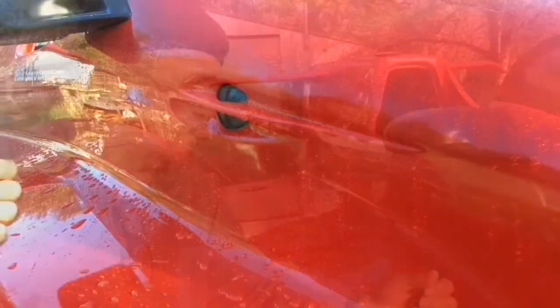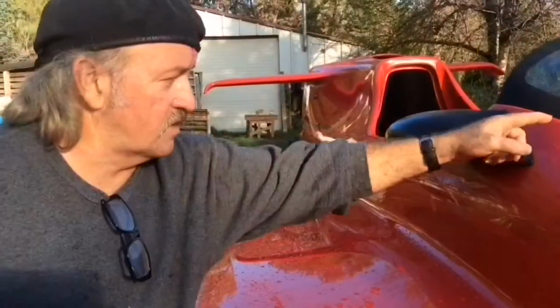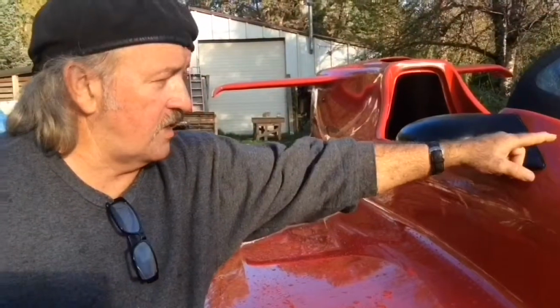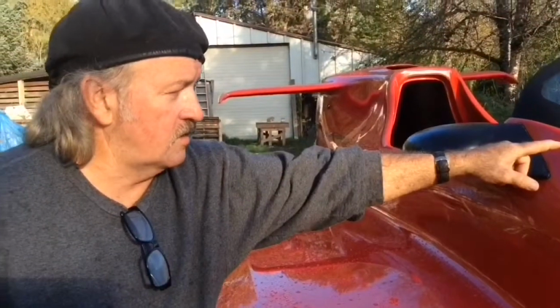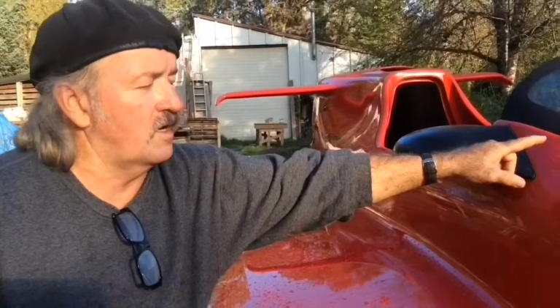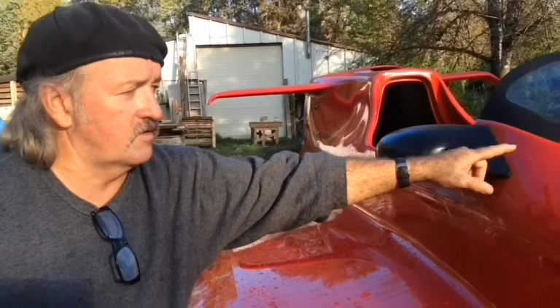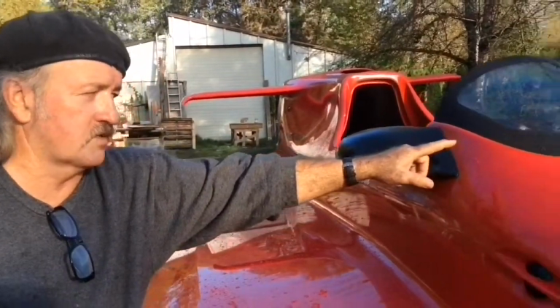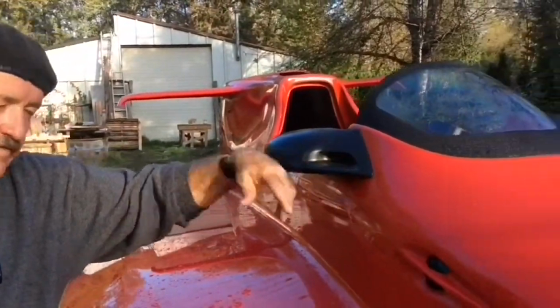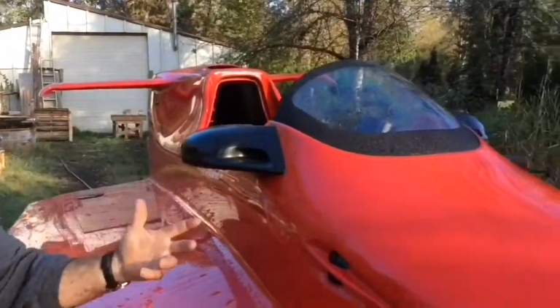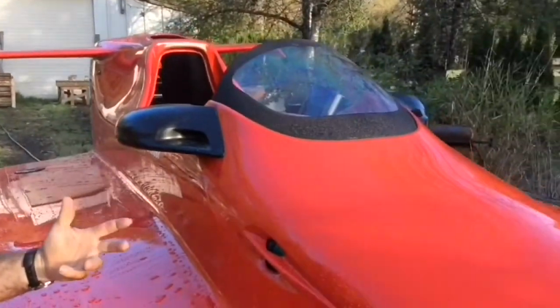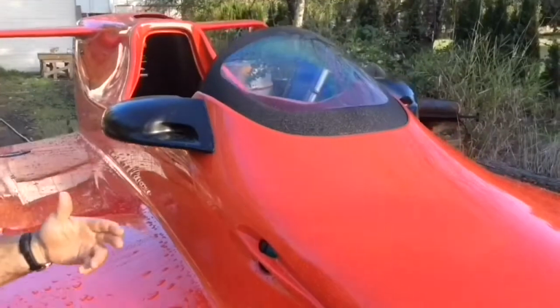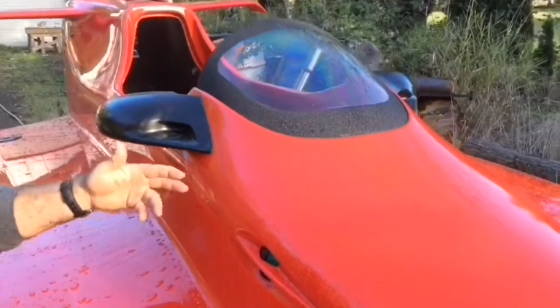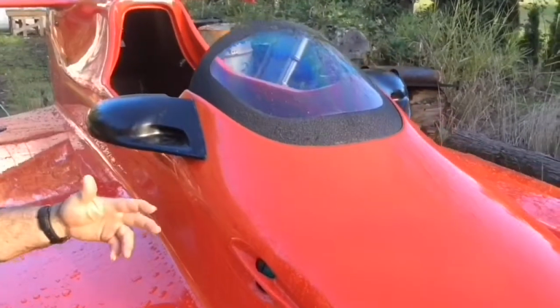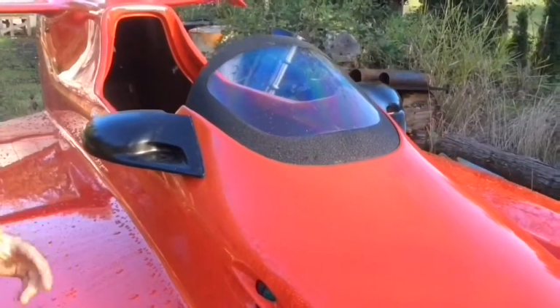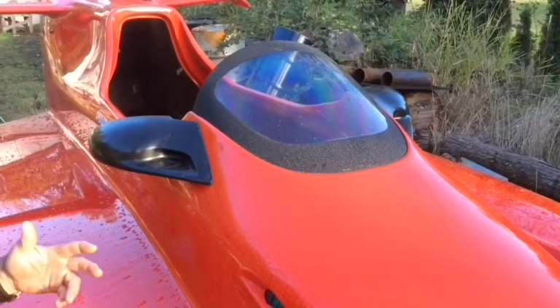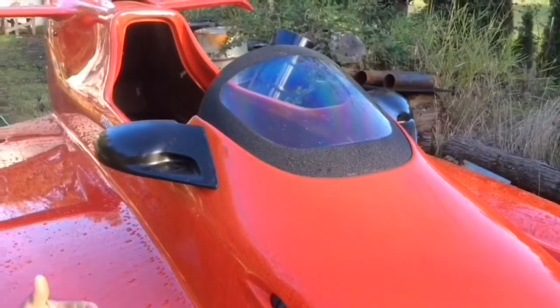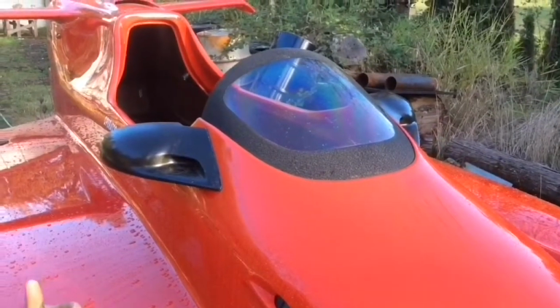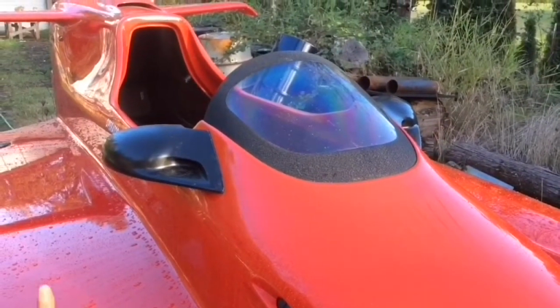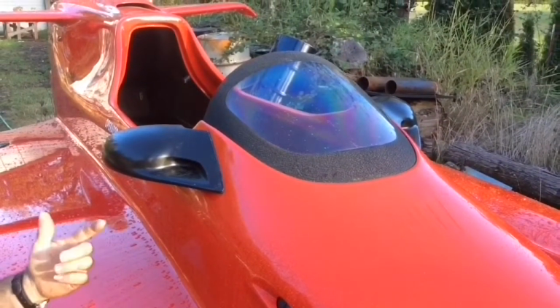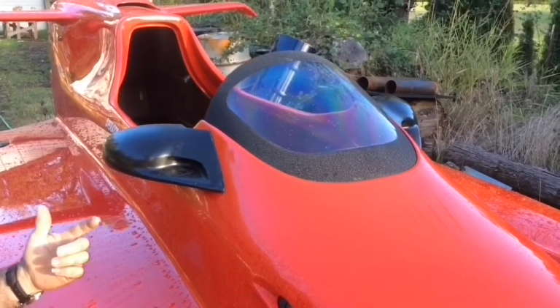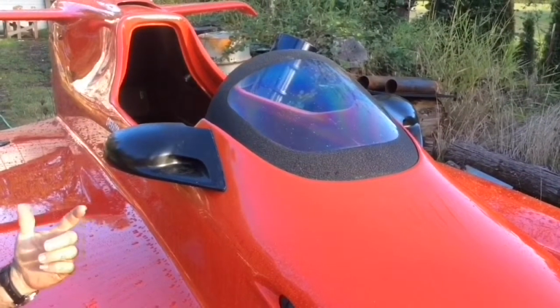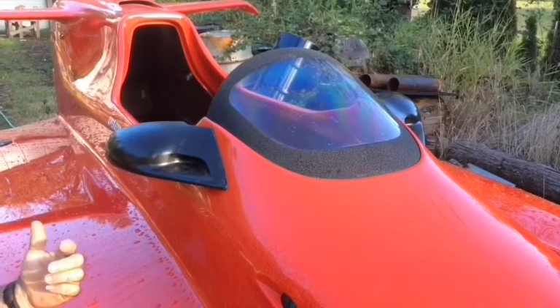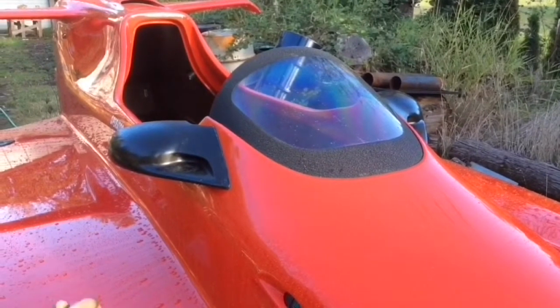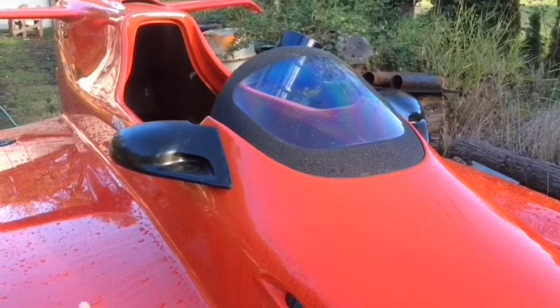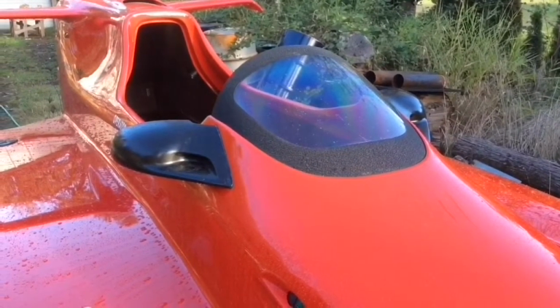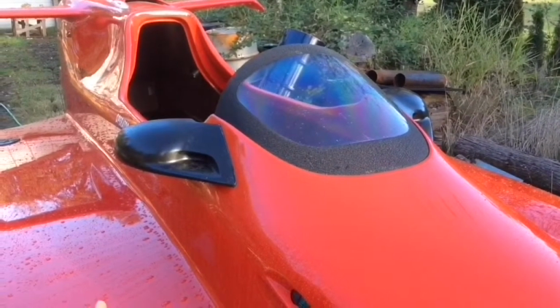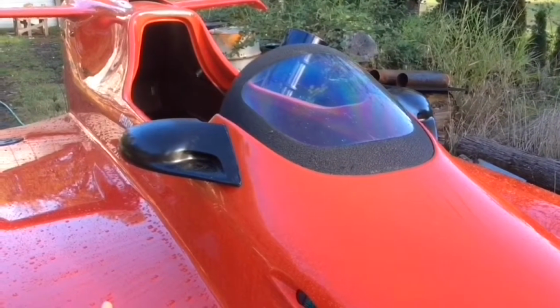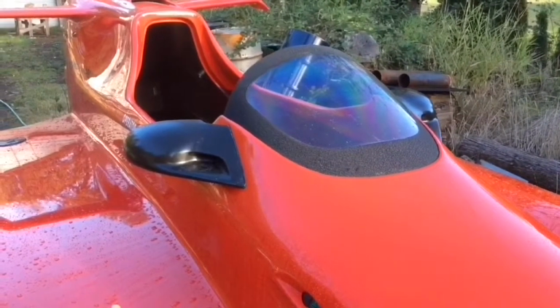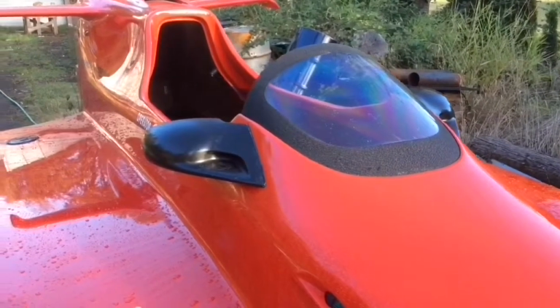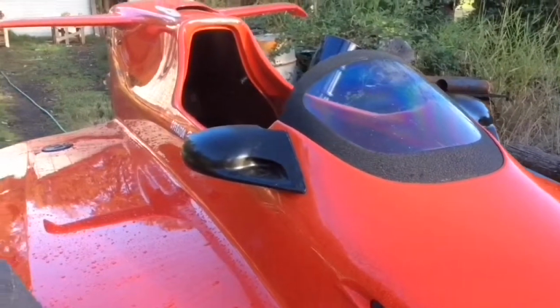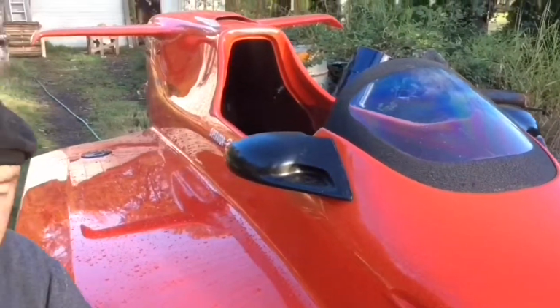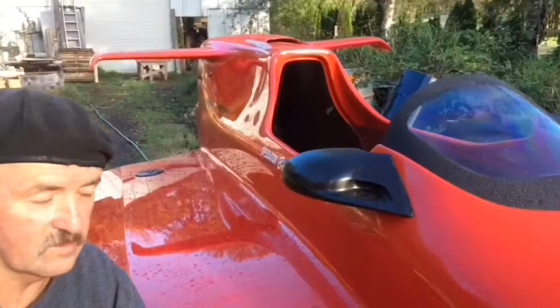This is a Honda 800 windscreen that I flipped upside down, and I actually fiberglassed around it. It's replaceable, so if I were to break it, I can take that windscreen out and put another one in — if I can find another Honda 800 windscreen.